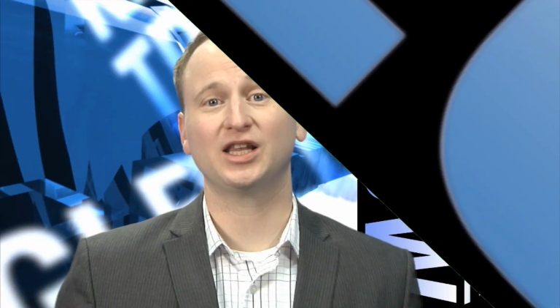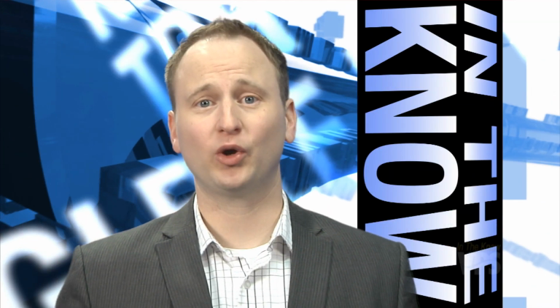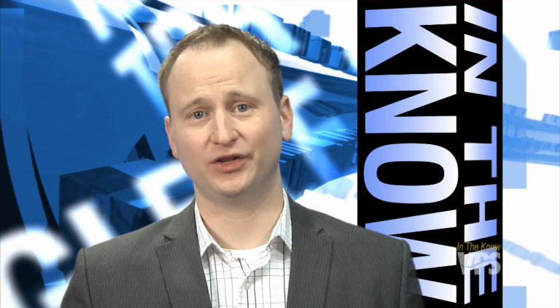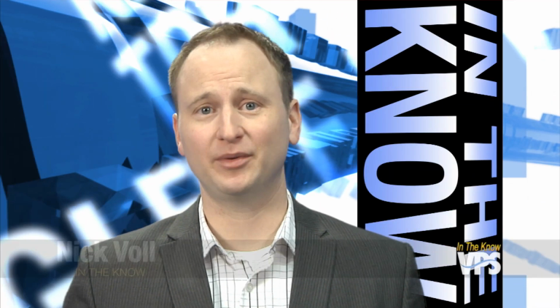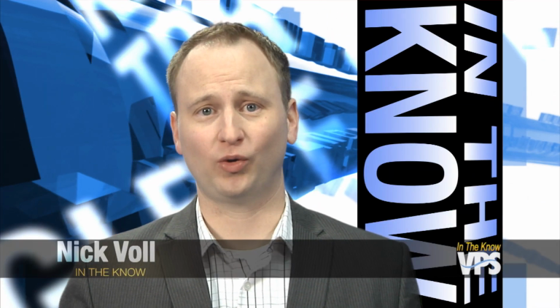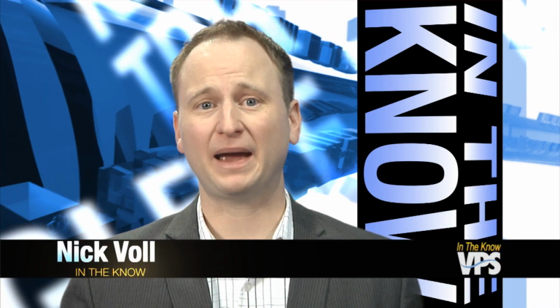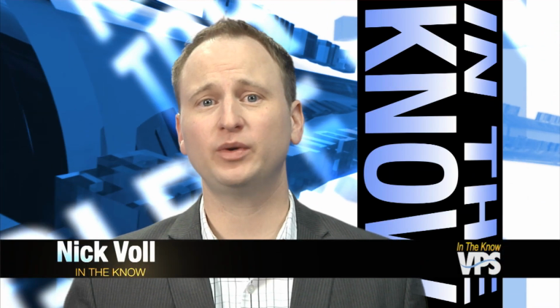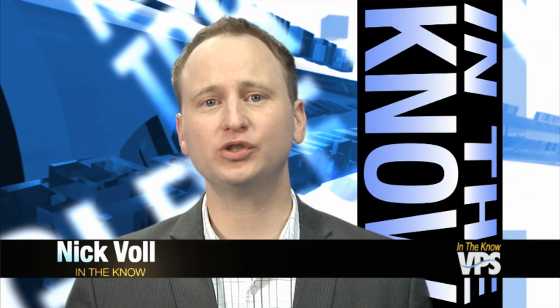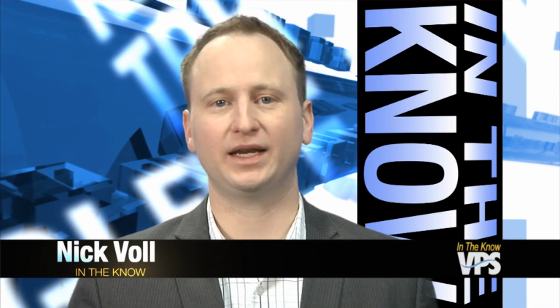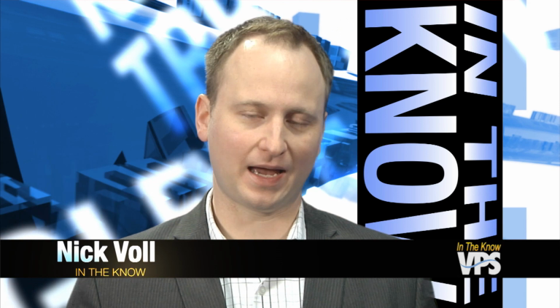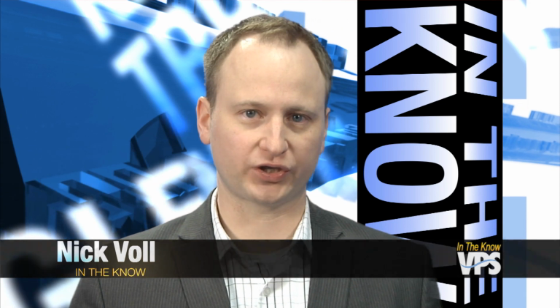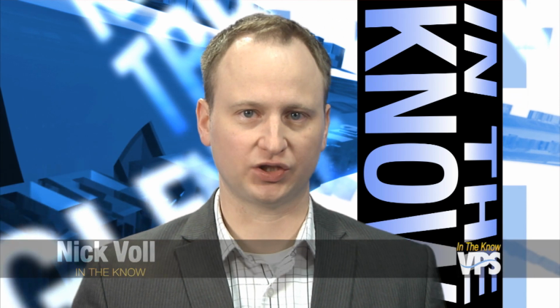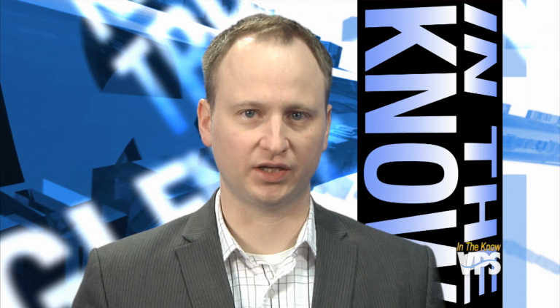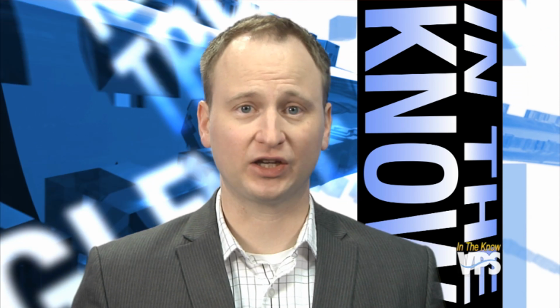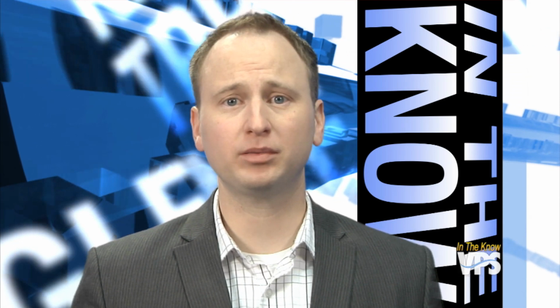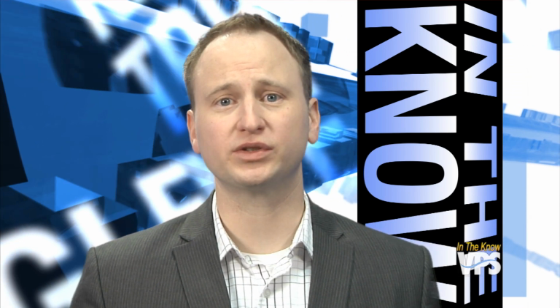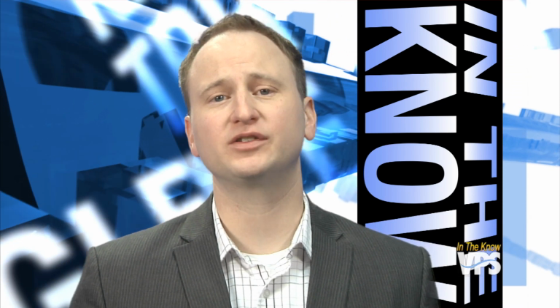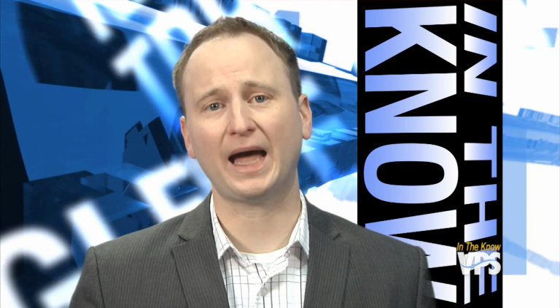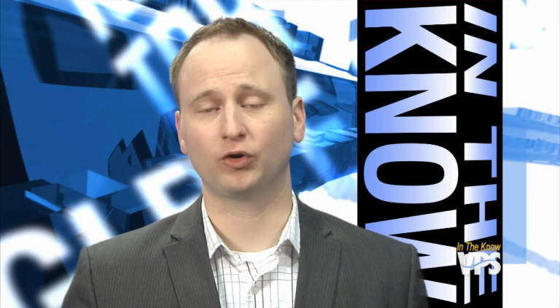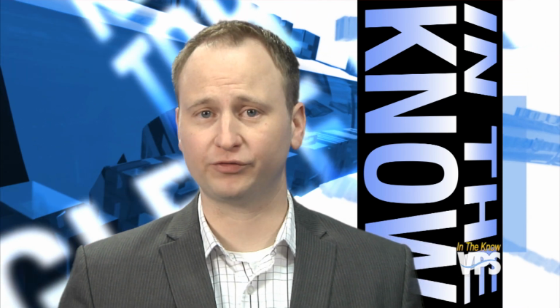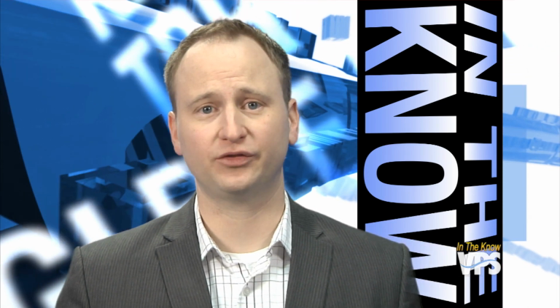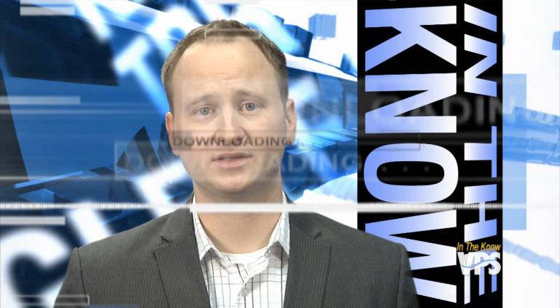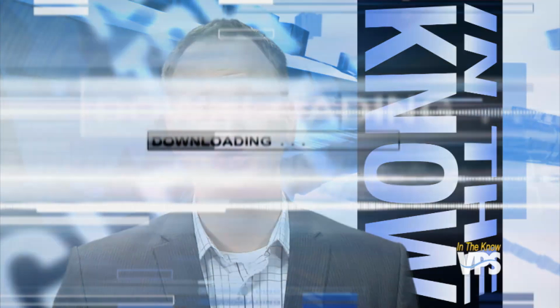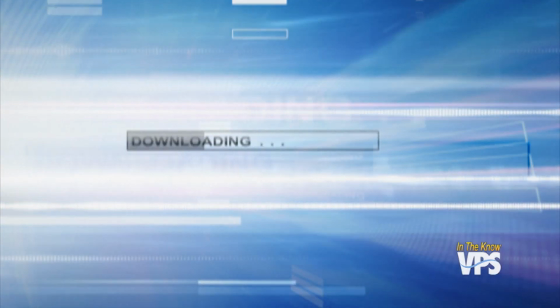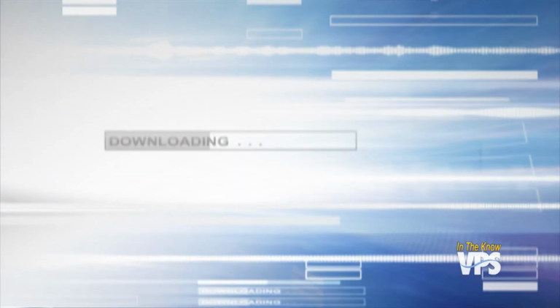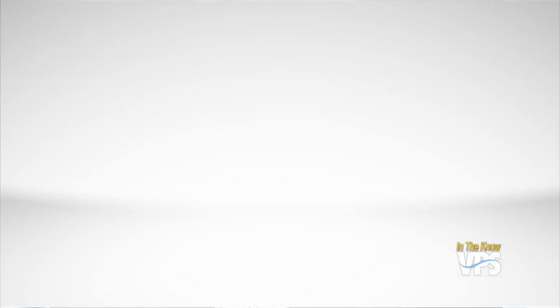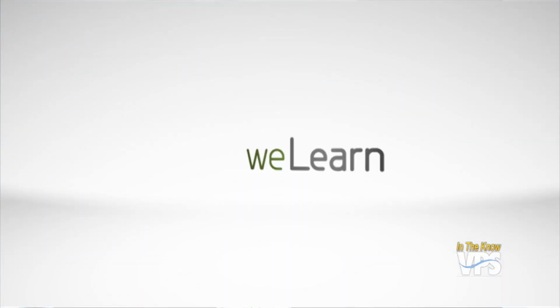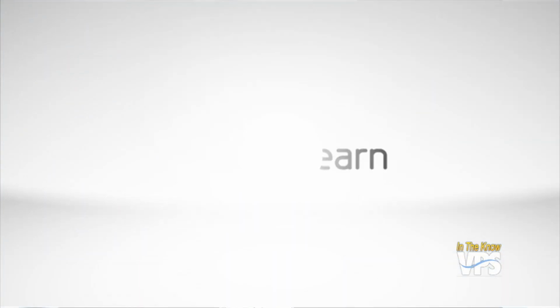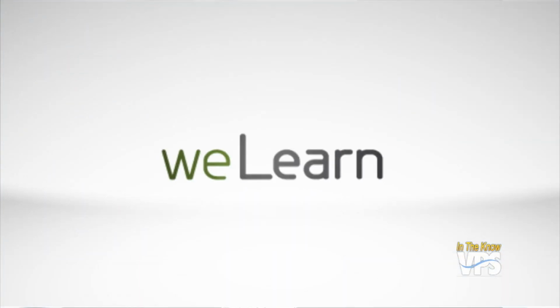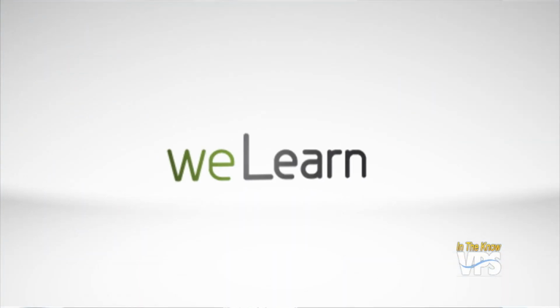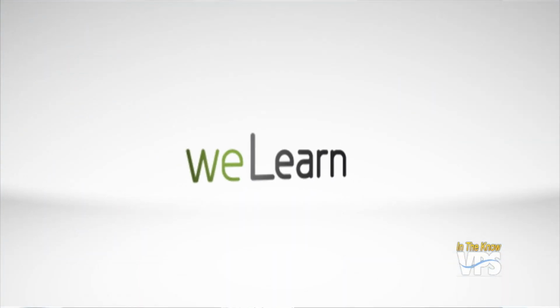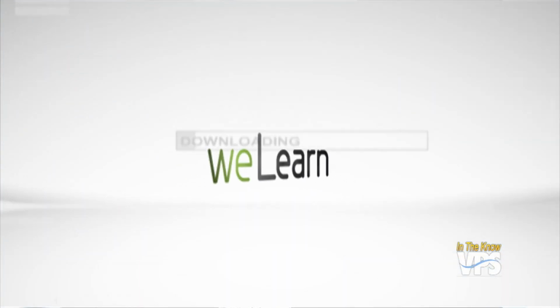Hello and welcome to In the Know. I'm Nick Voll. Parents, you have an all-new way to keep tabs on your child's education. Vancouver Public Schools unveils a new app for mobile phones and devices. As We Learn correspondent Mark Ray reports, it puts vital information right at your fingertips.